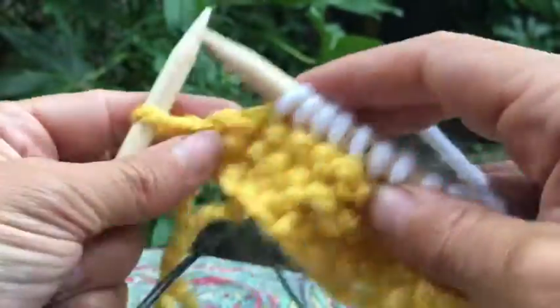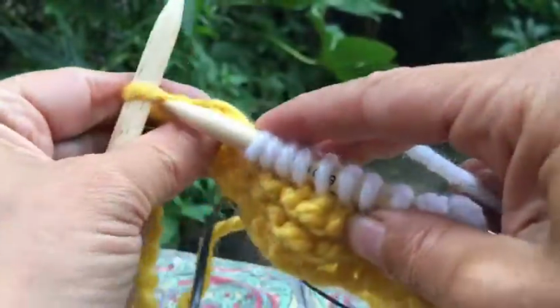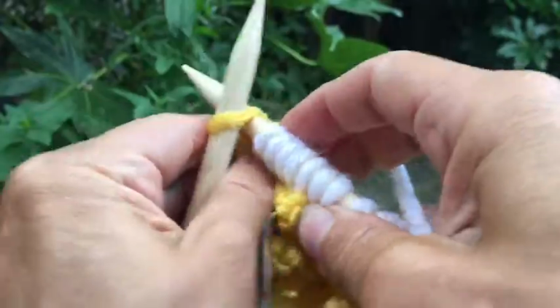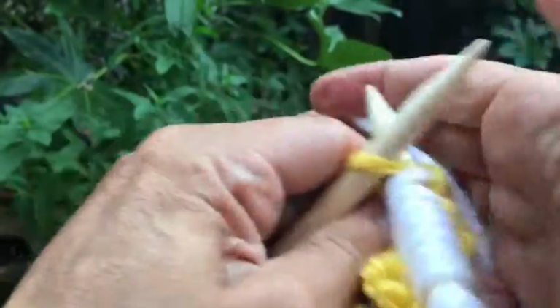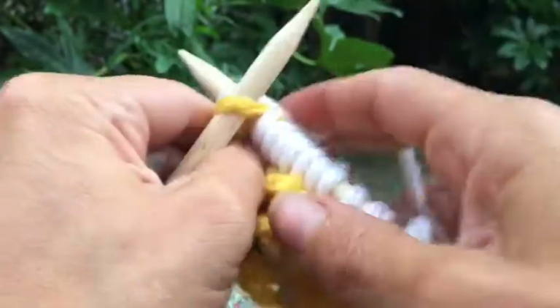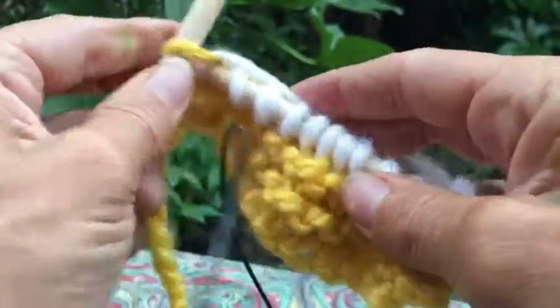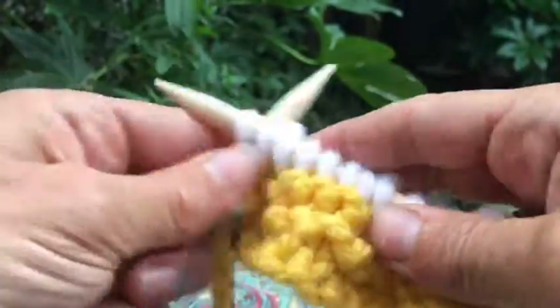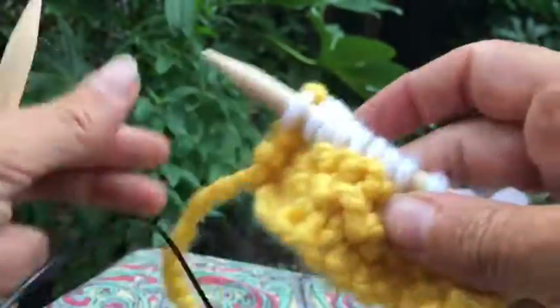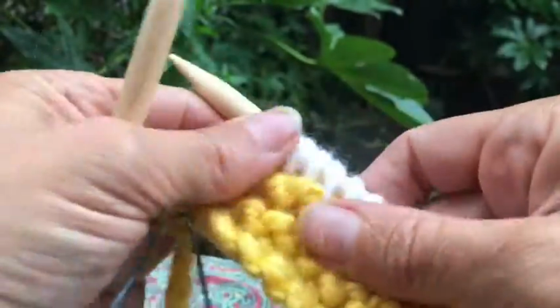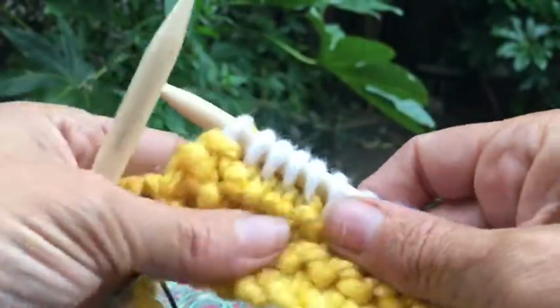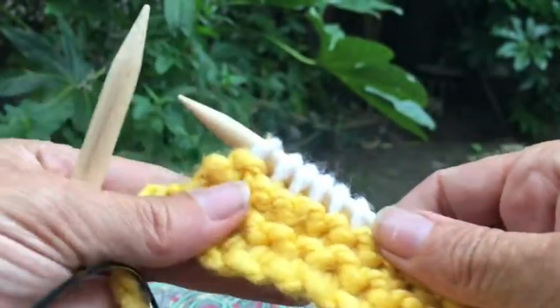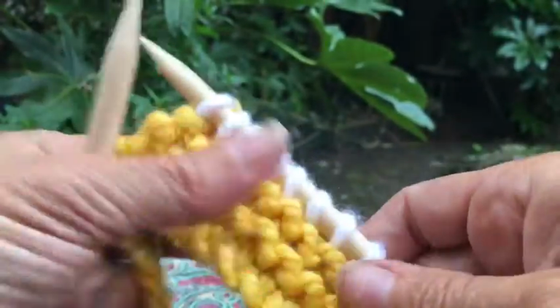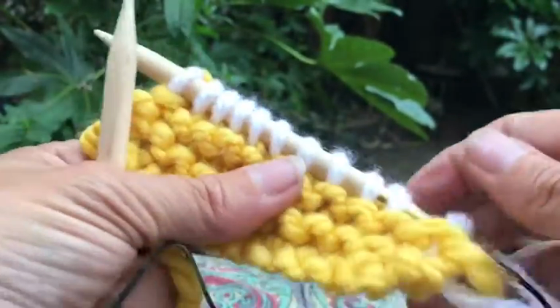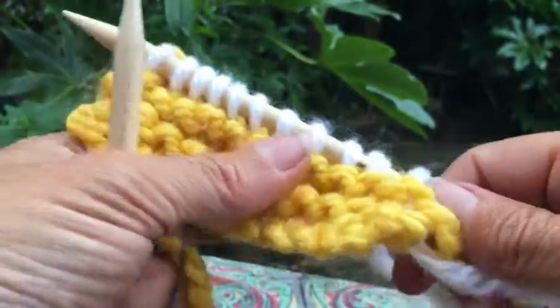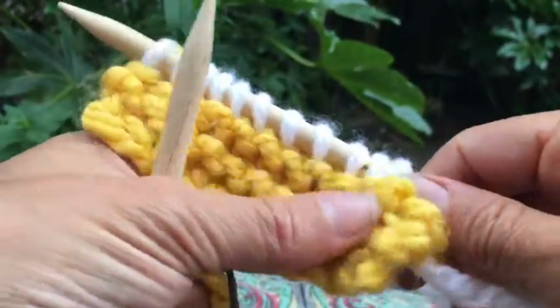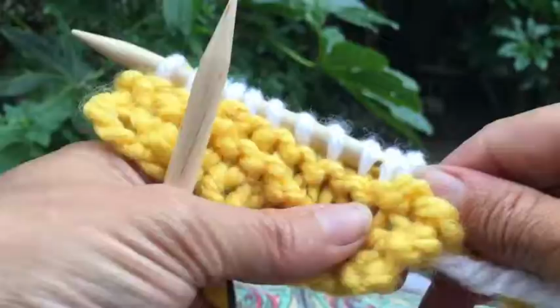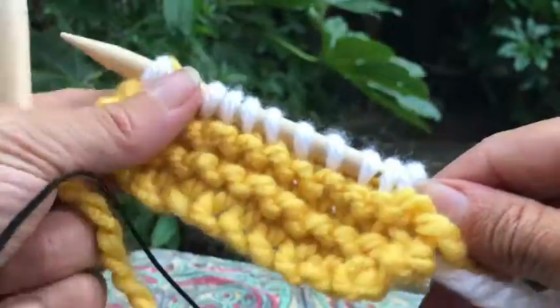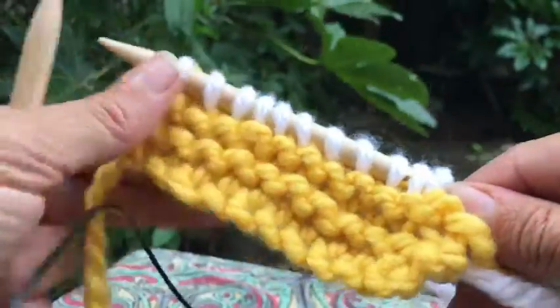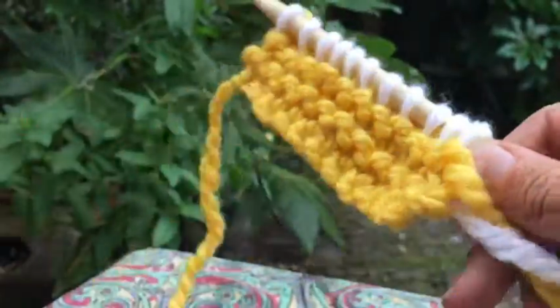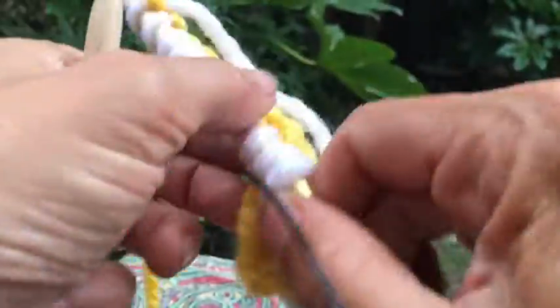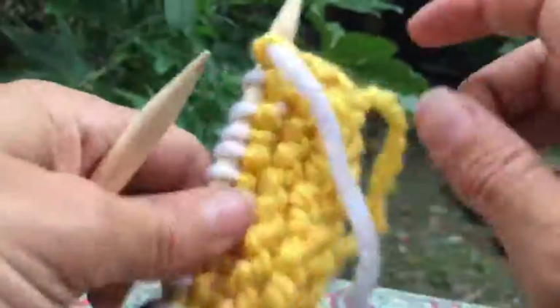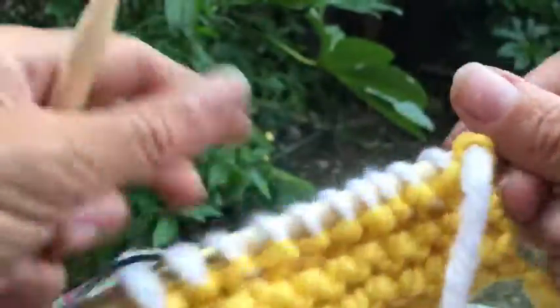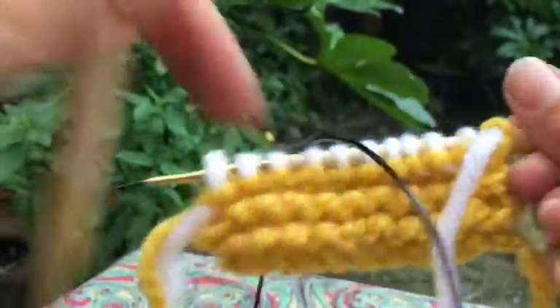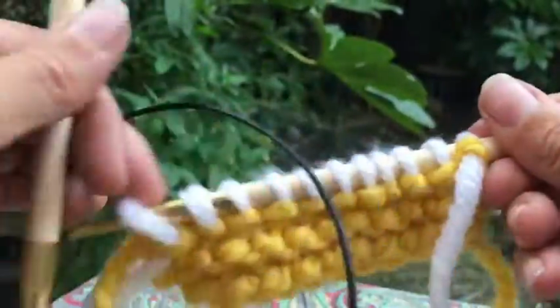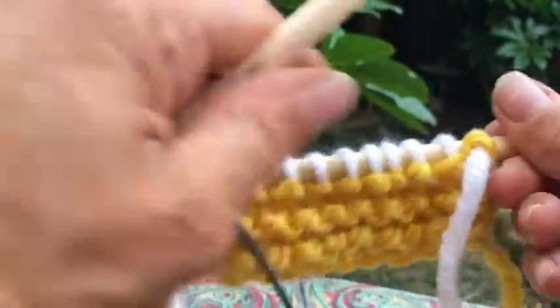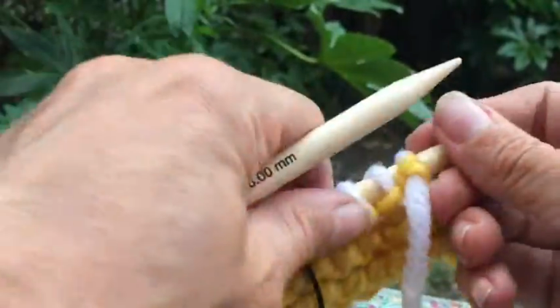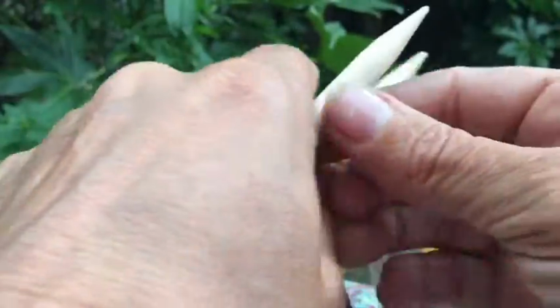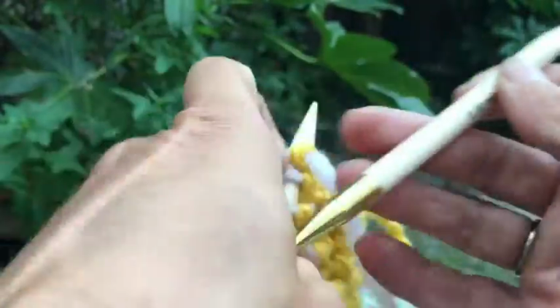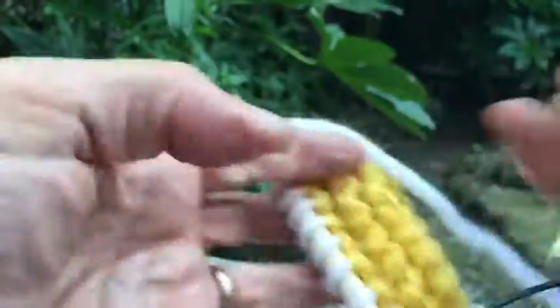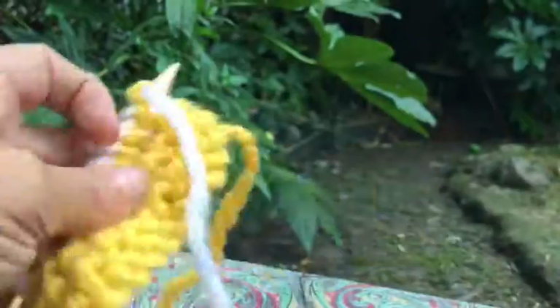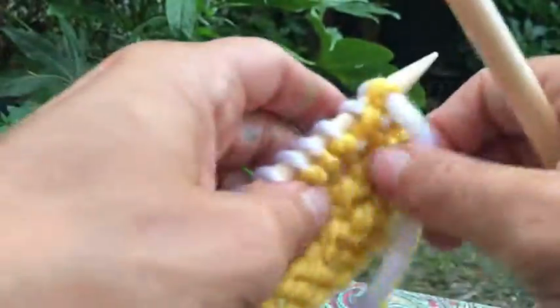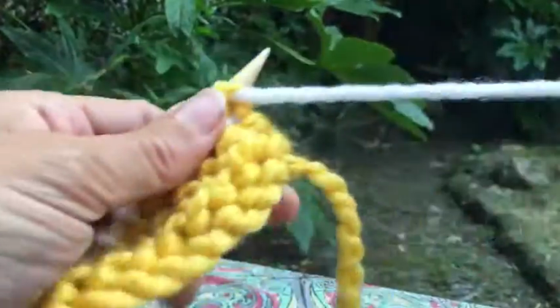This technique really only works if you're doing just two rows. It doesn't really work if you're doing wider stripes, because you end up with a bit of a pucker up the side.